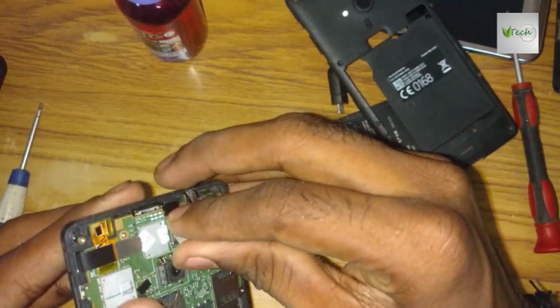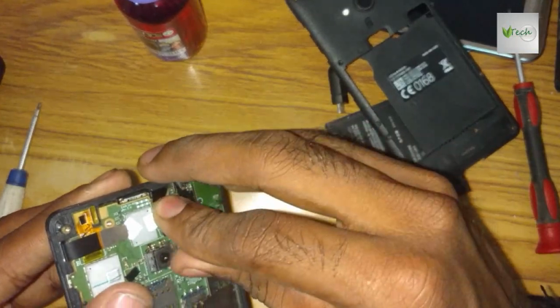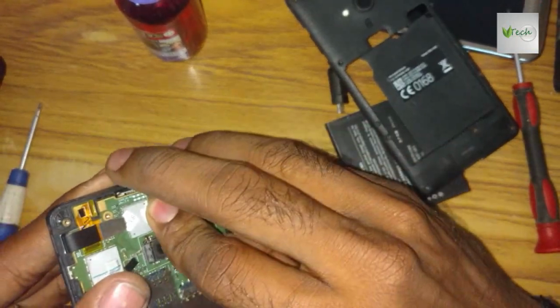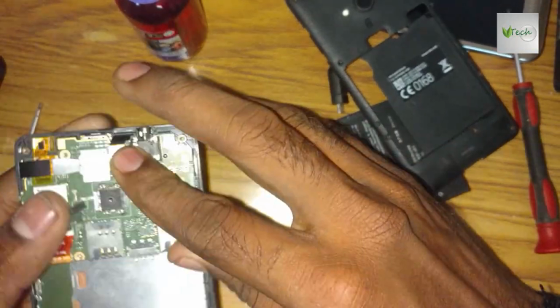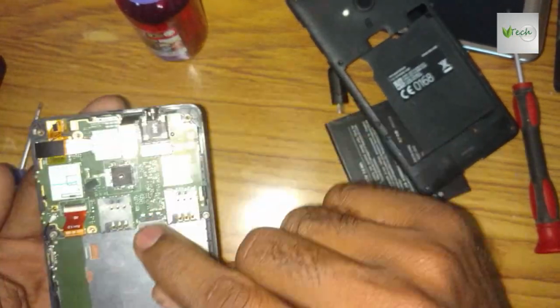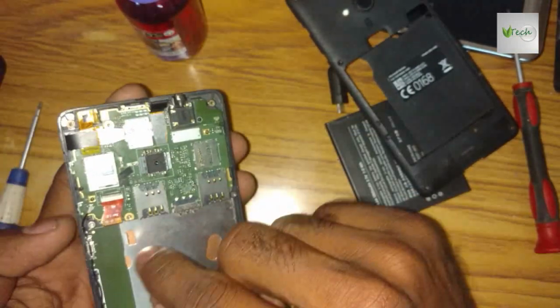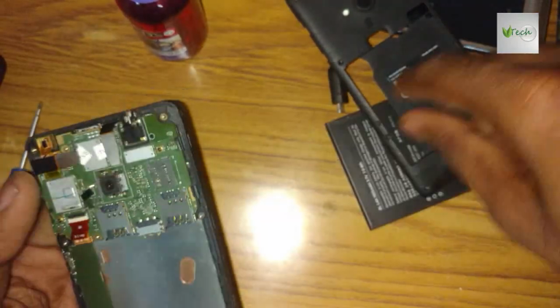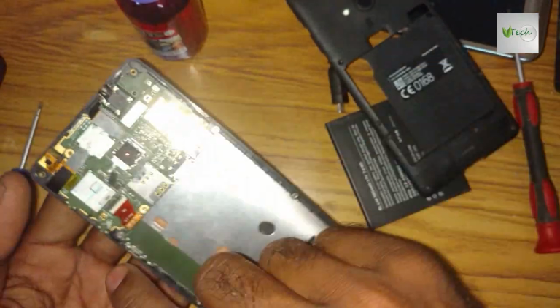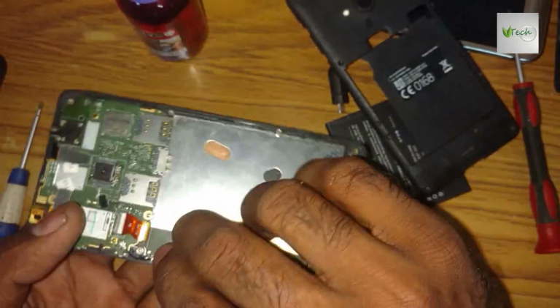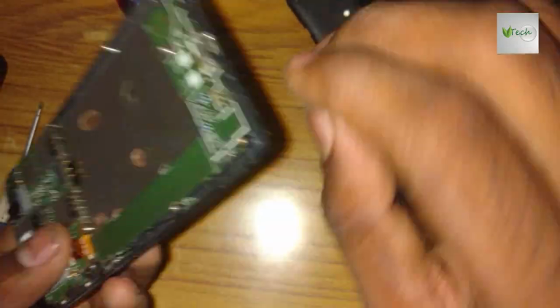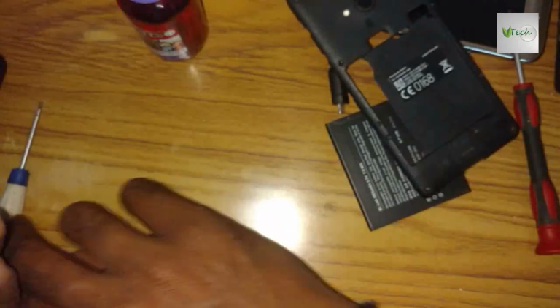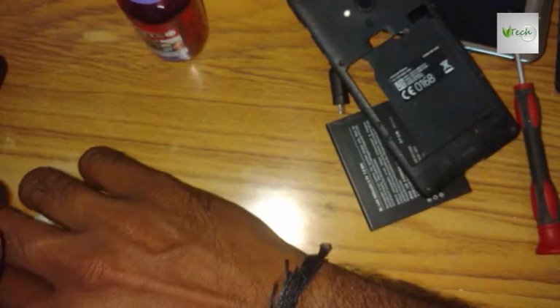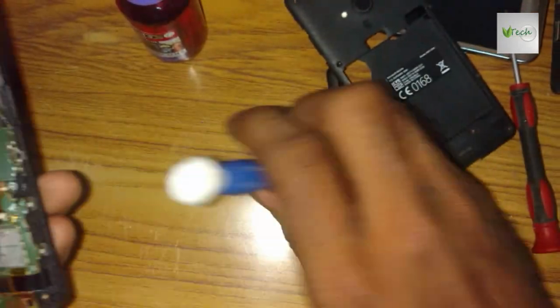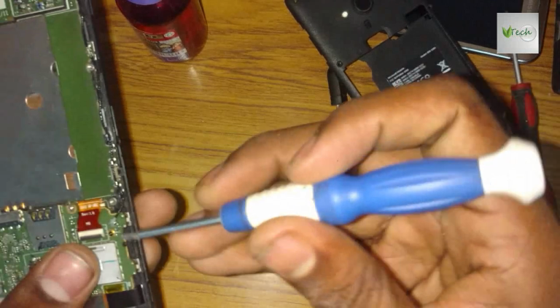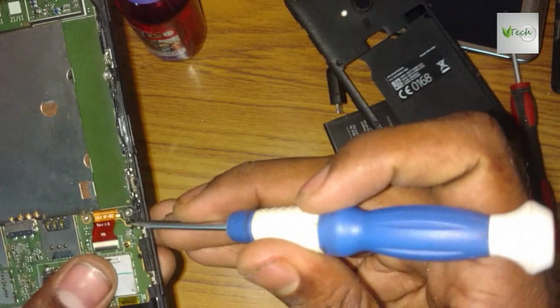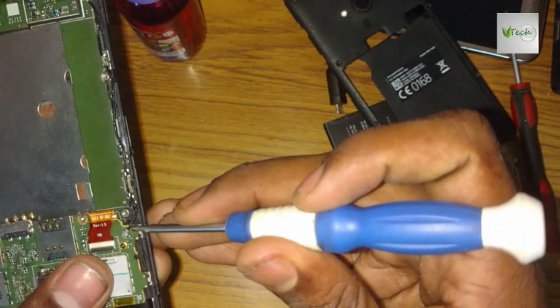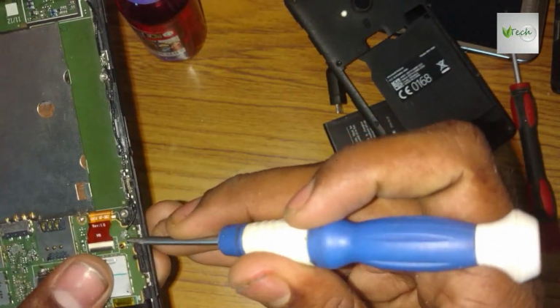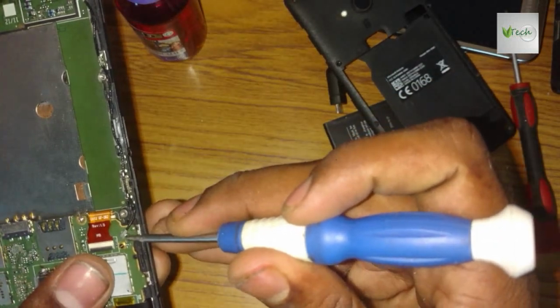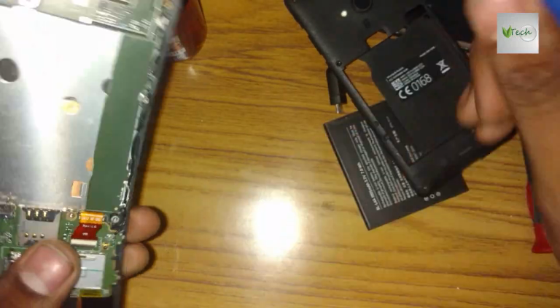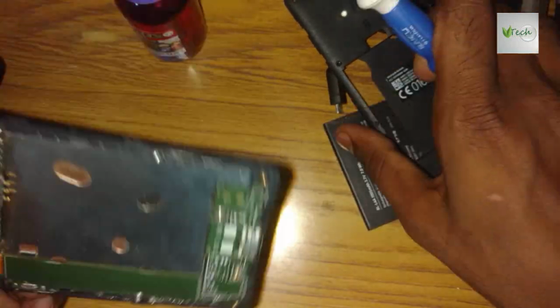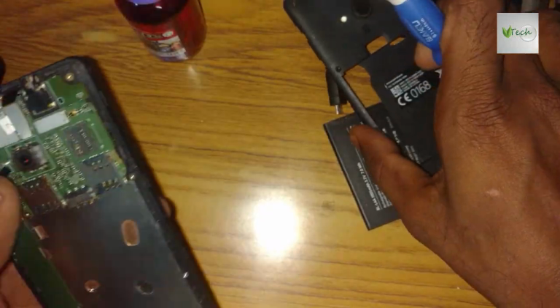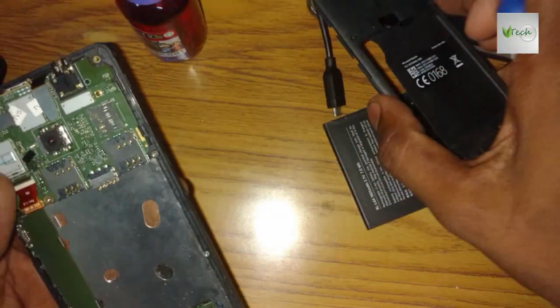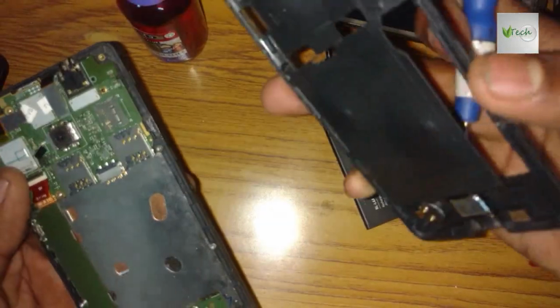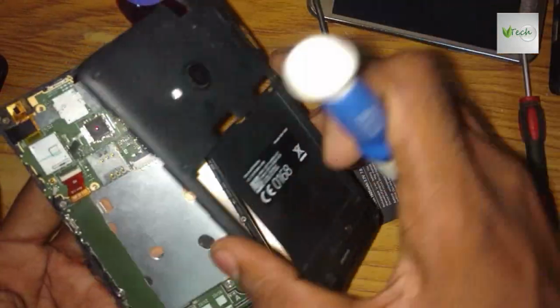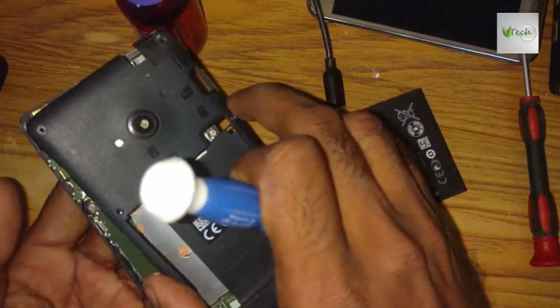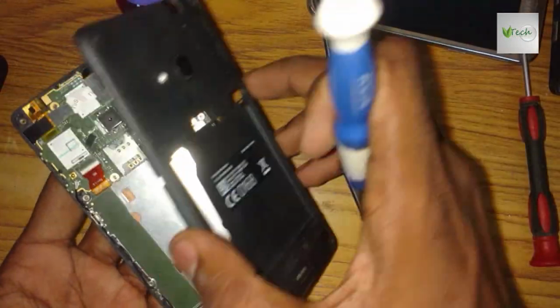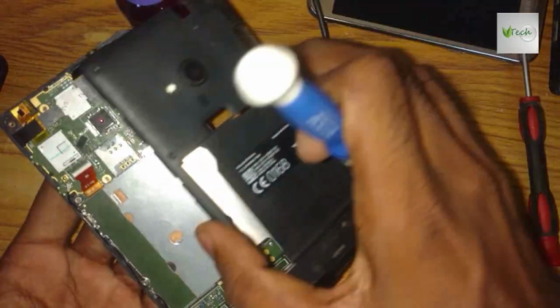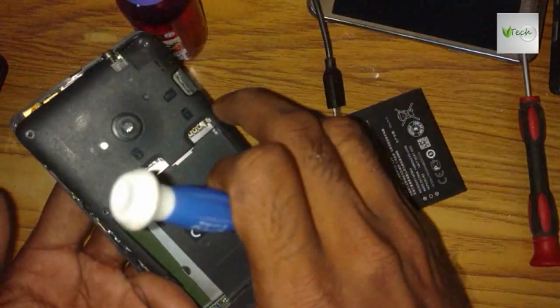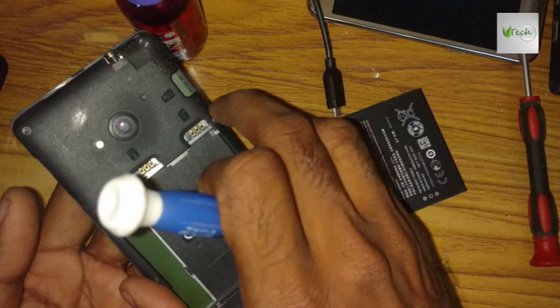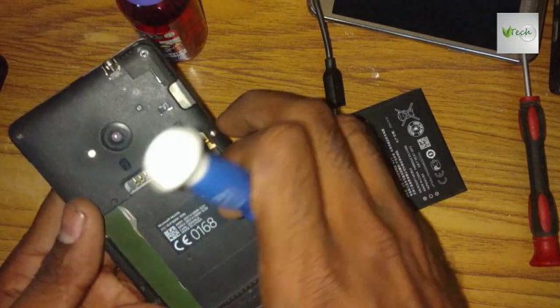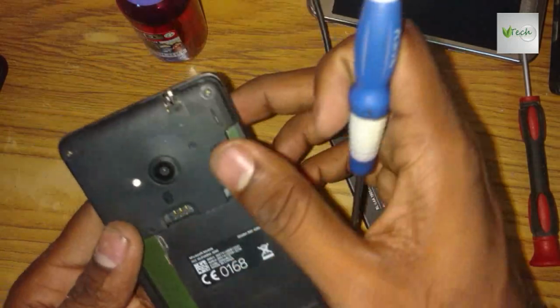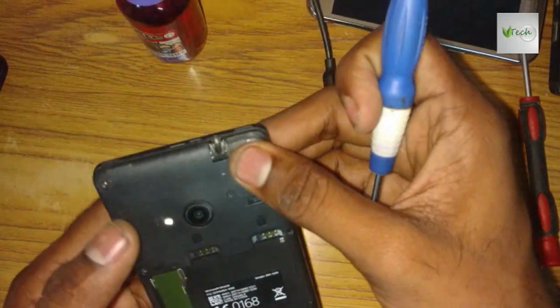The maximum RF cable — the cable is in the case. Fix it.